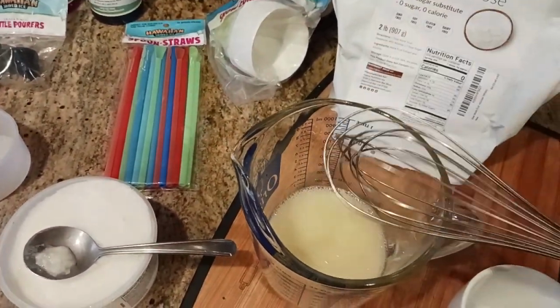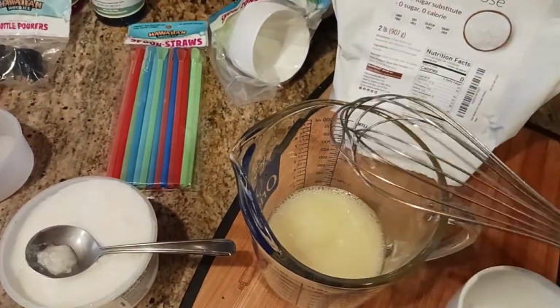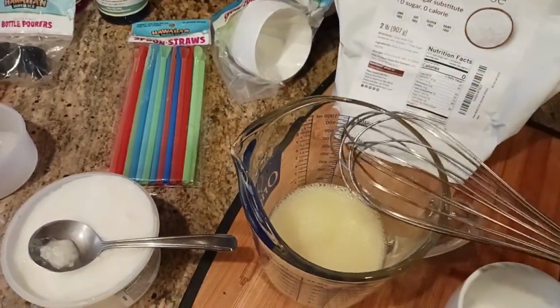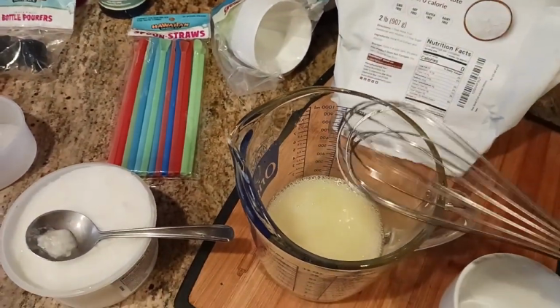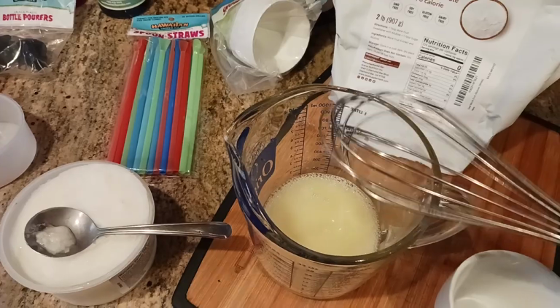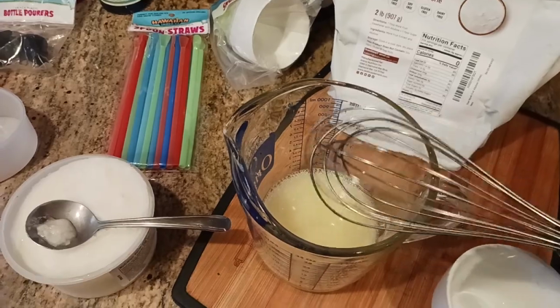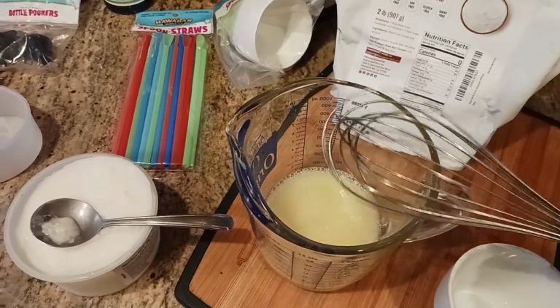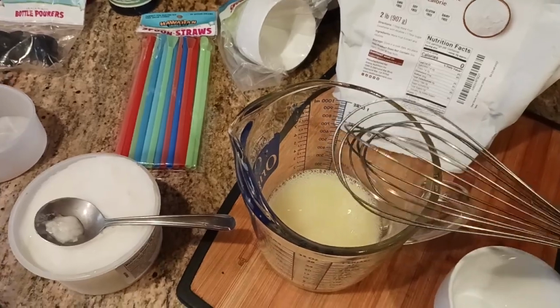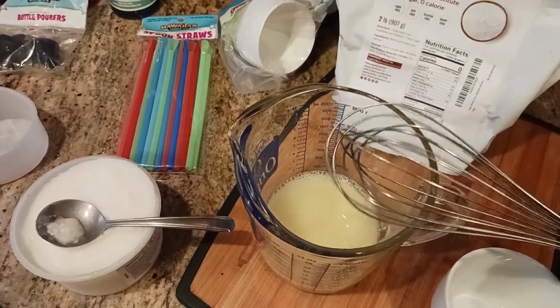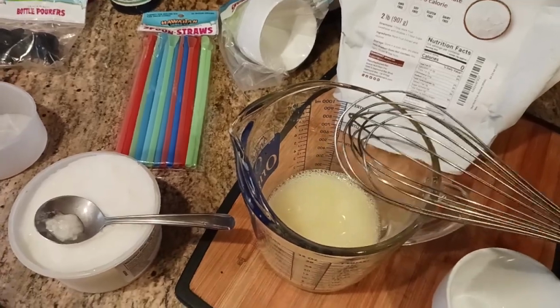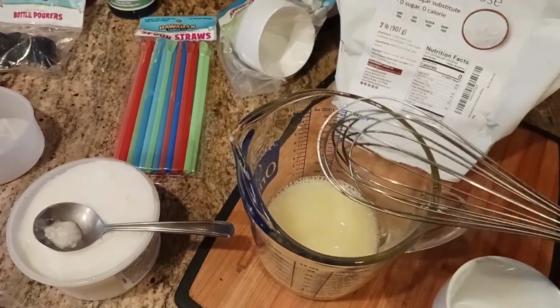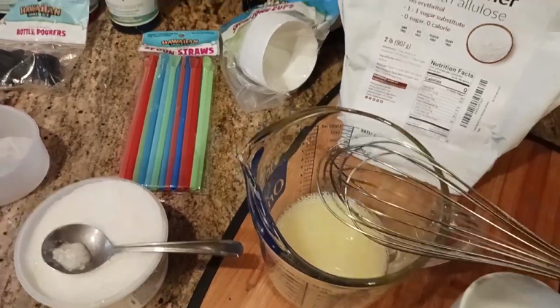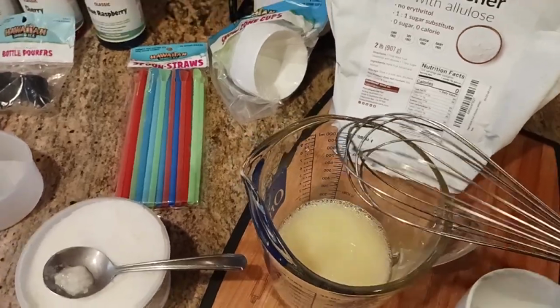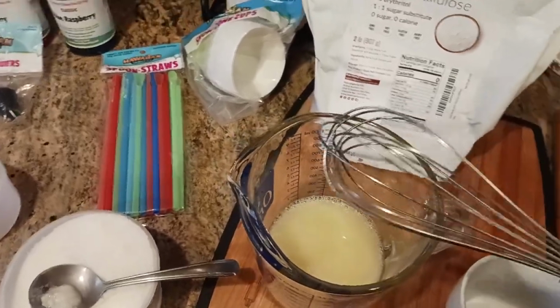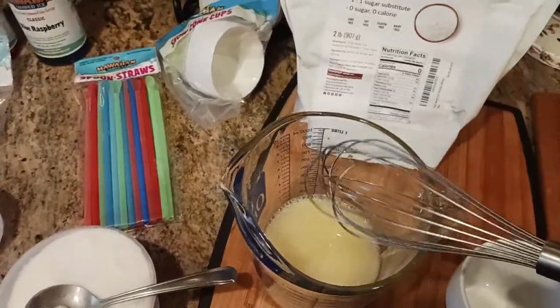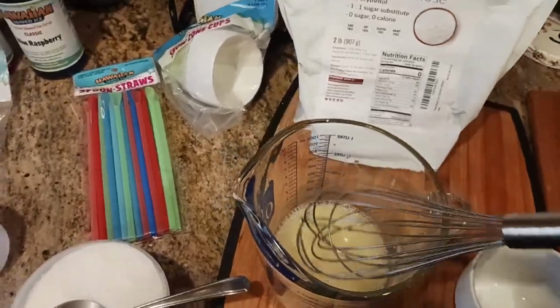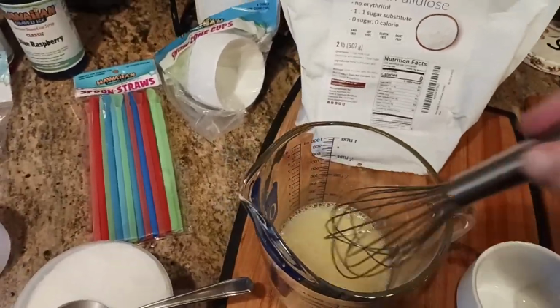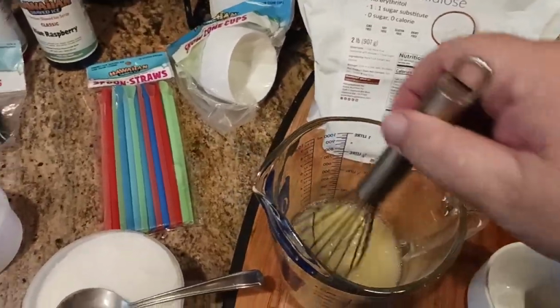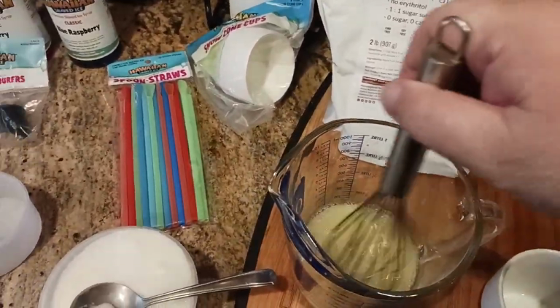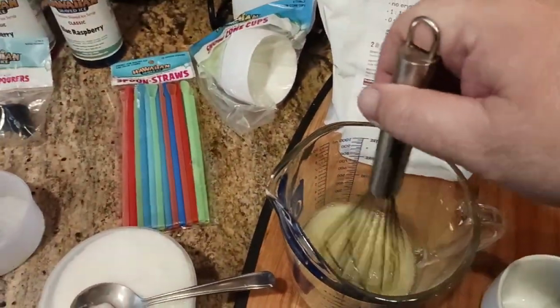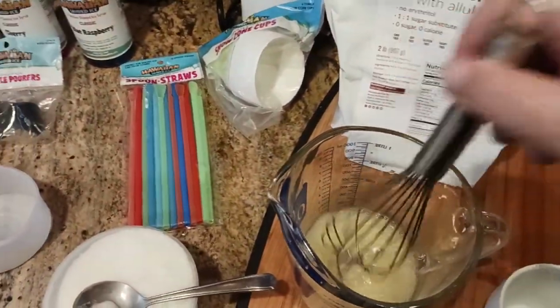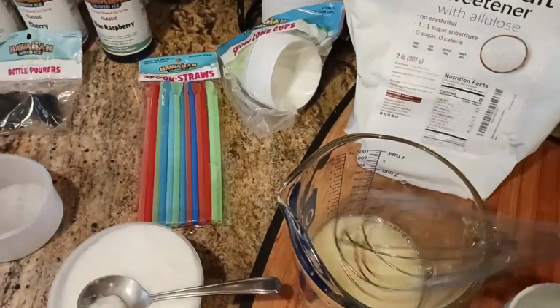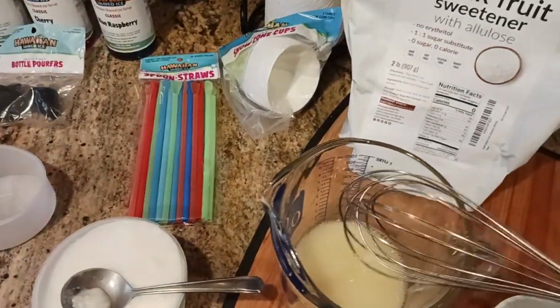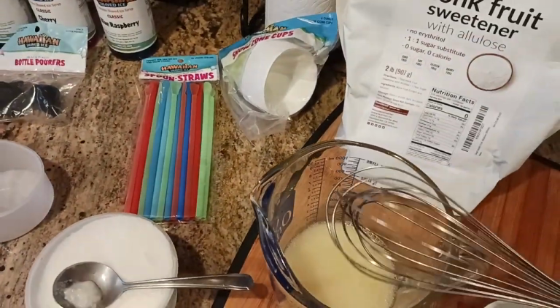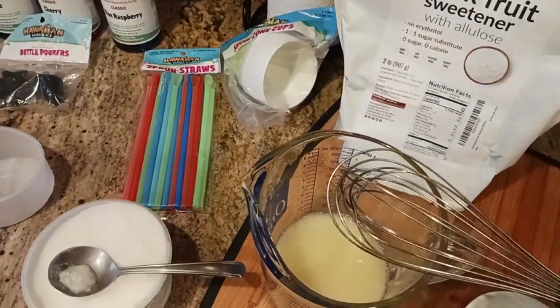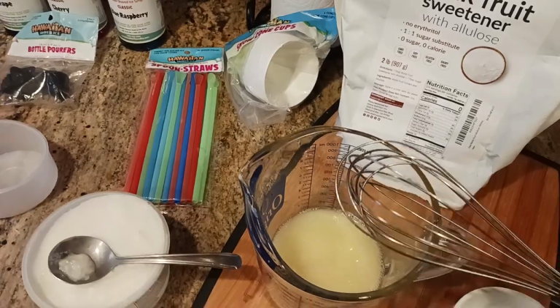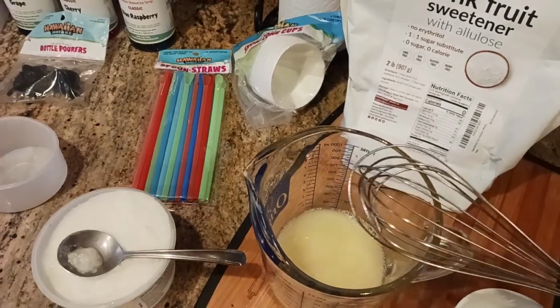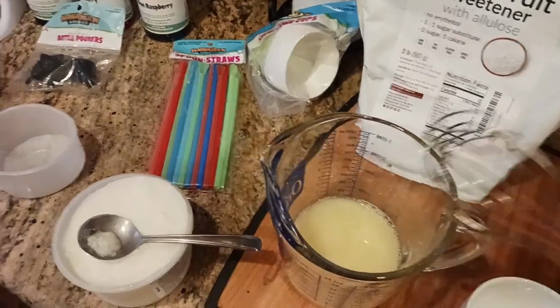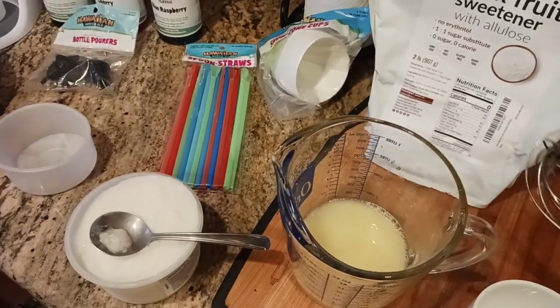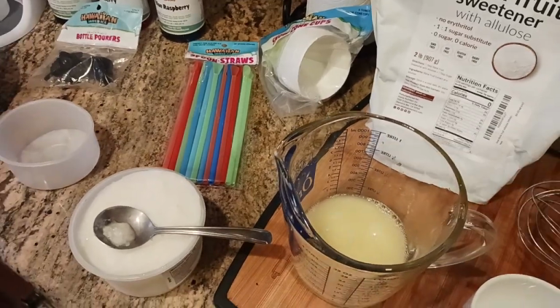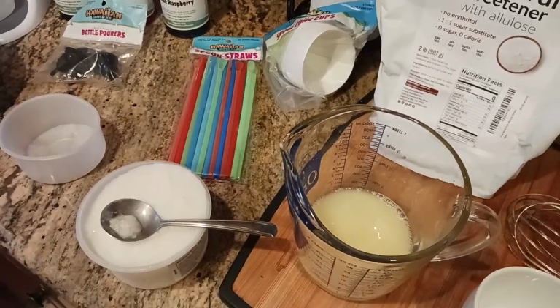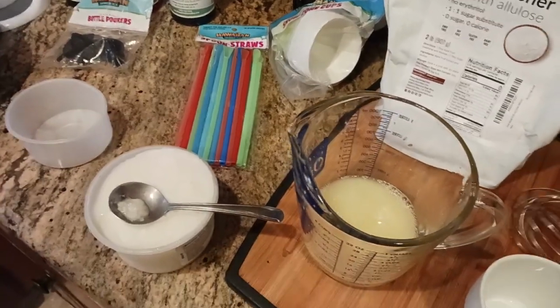Normally when you make granita, you would have to mix the water with the sugar and then boil it and all that. This is just all in the process of saving time.